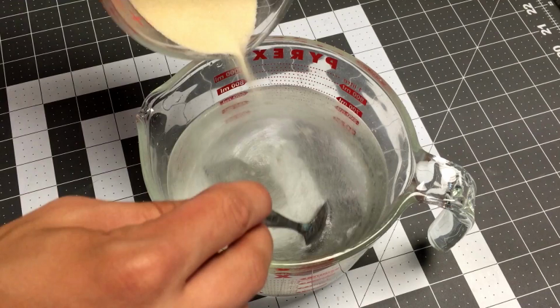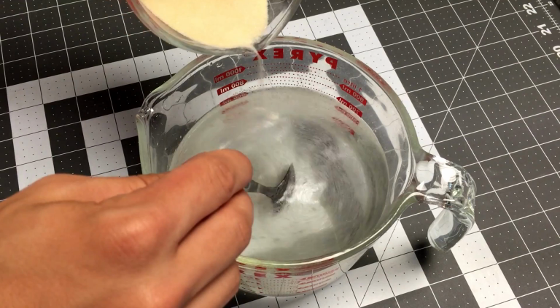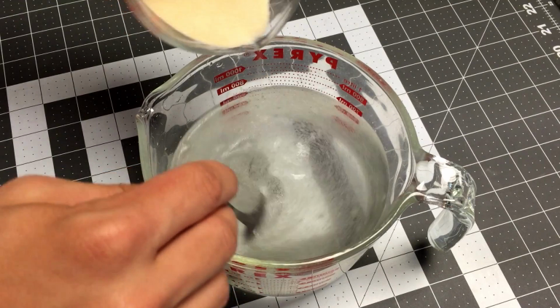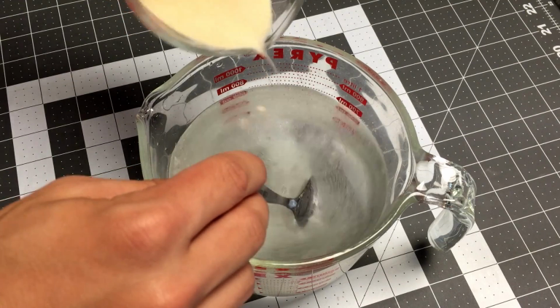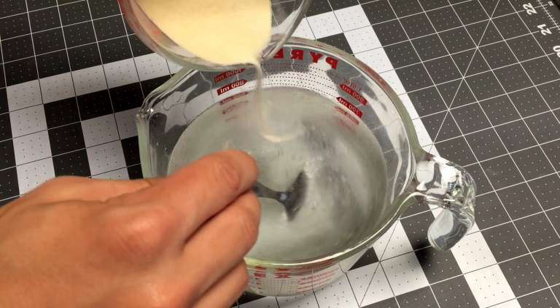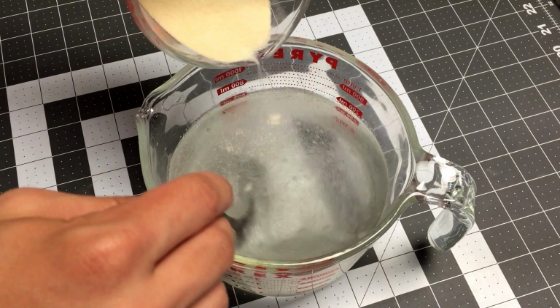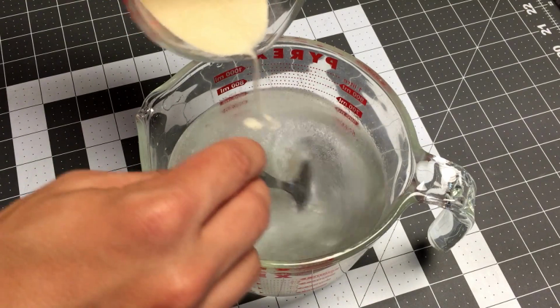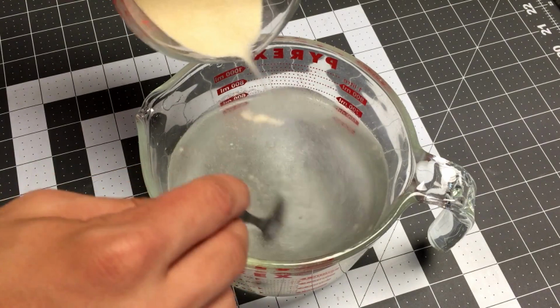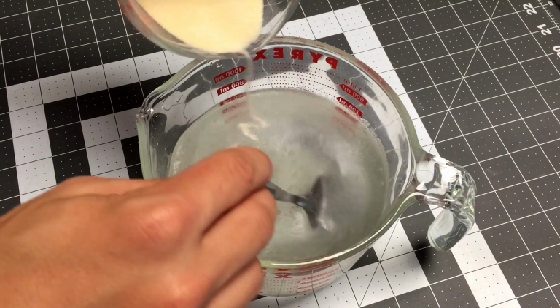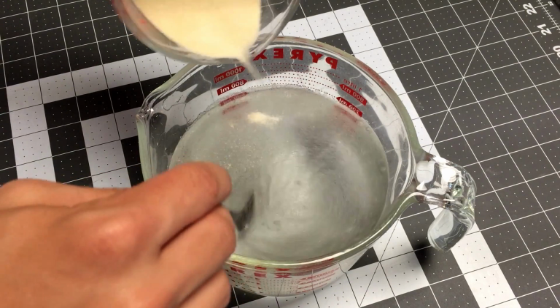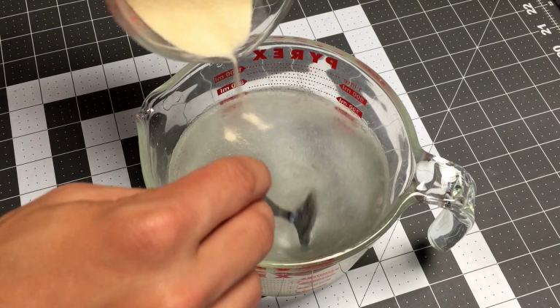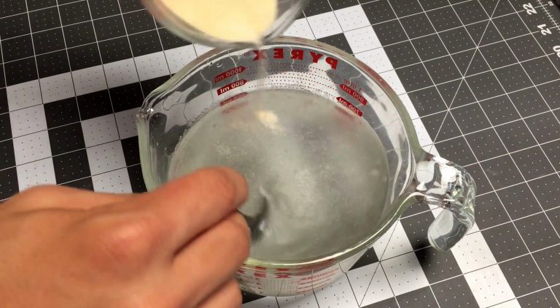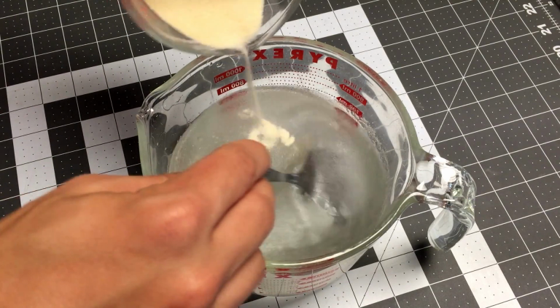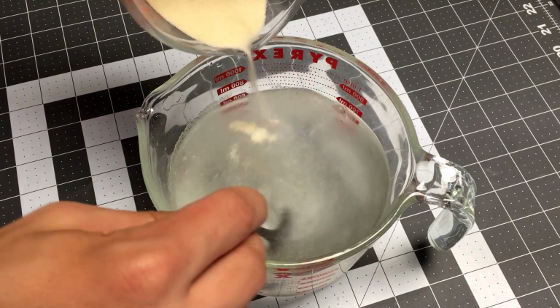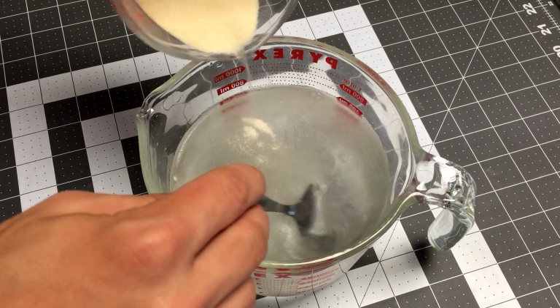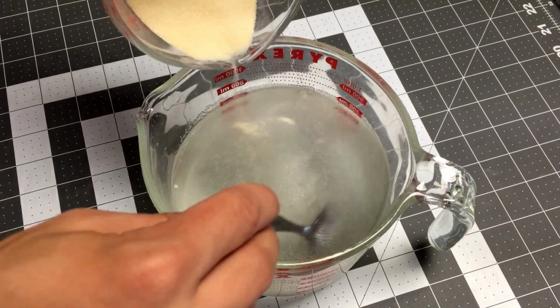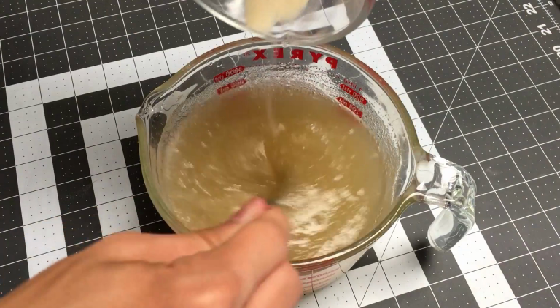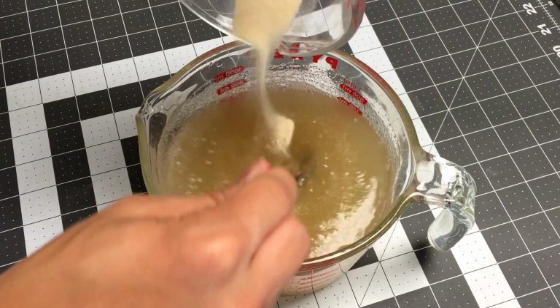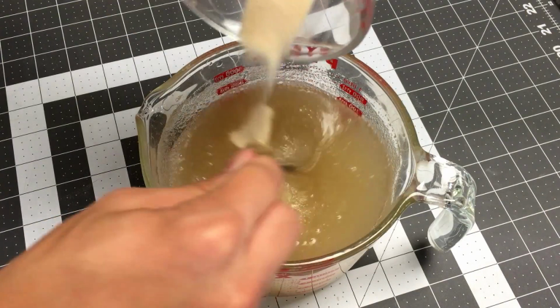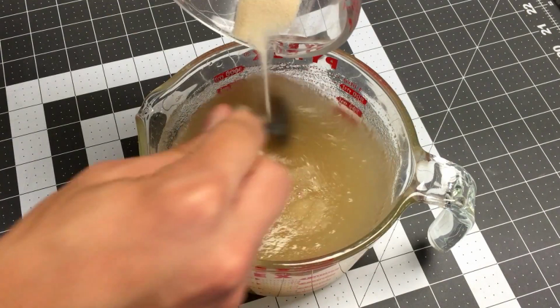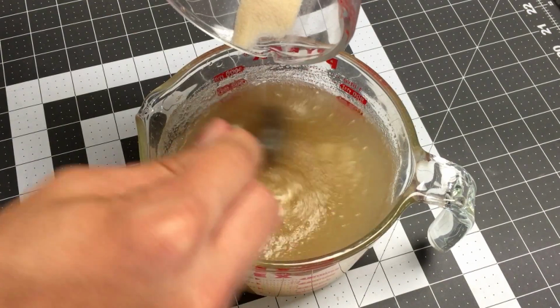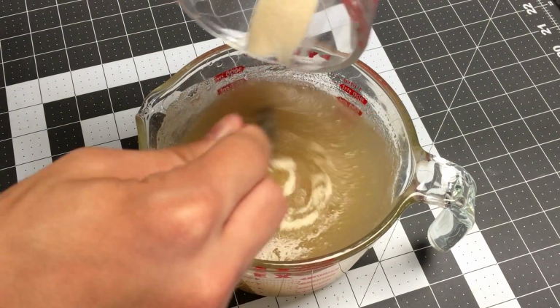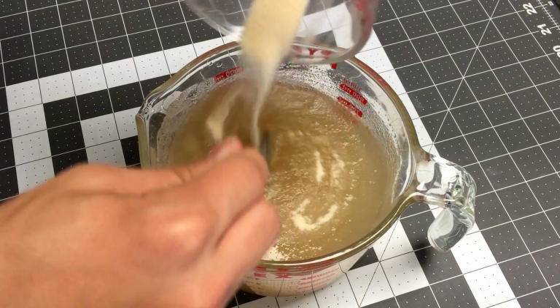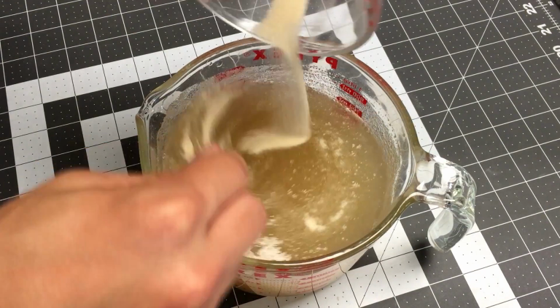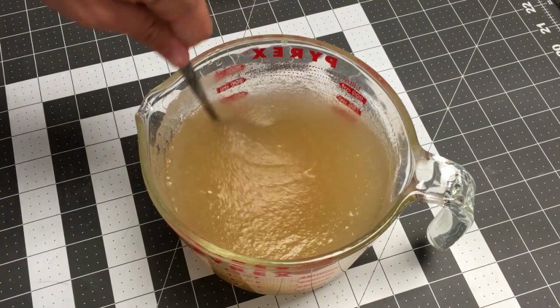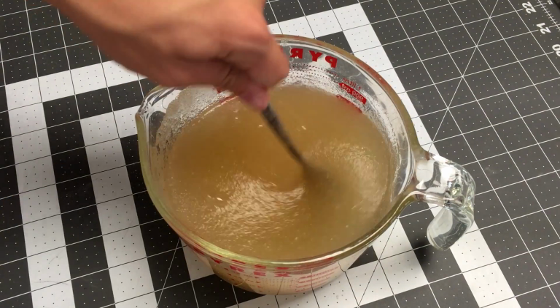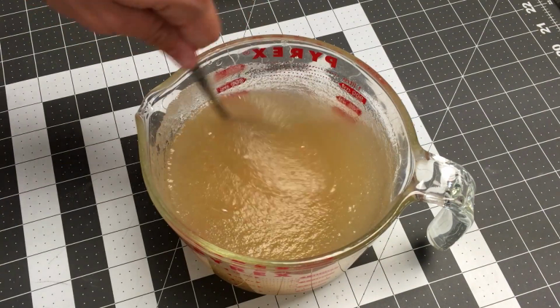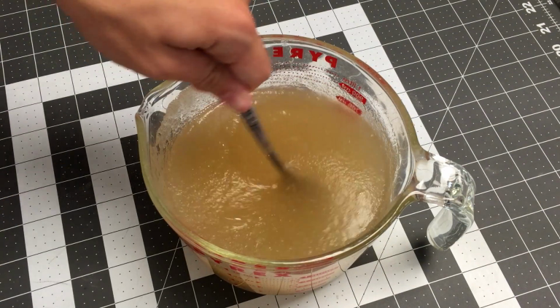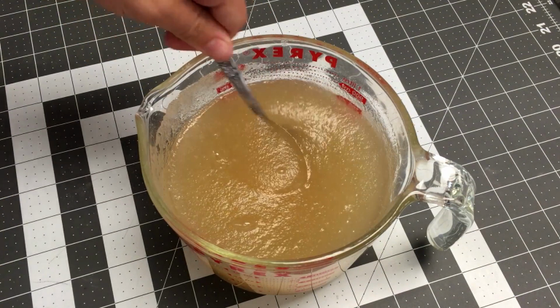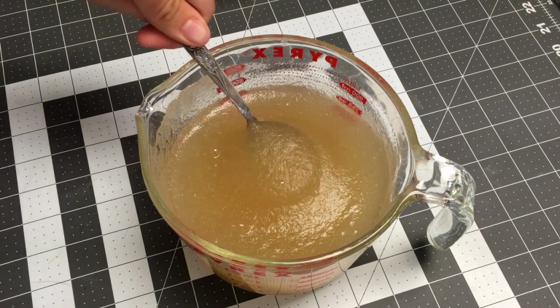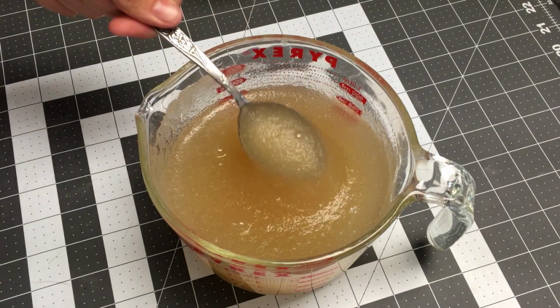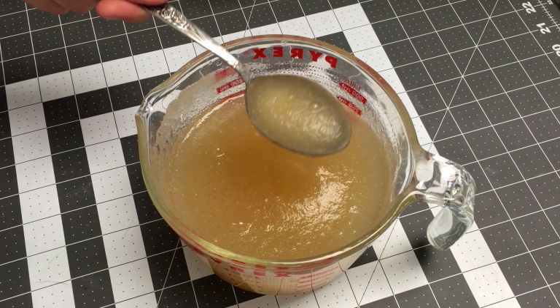It's a good idea to stir the water while you're adding the powder. This will really cut down on the number of clumps you get and reduce the amount of time you spend stirring. Once you're done you'll end up with something about the consistency of applesauce.